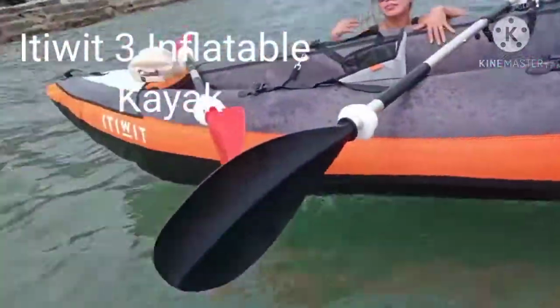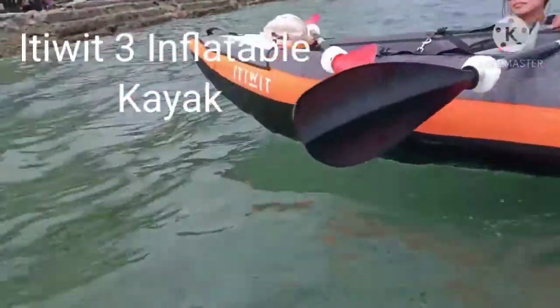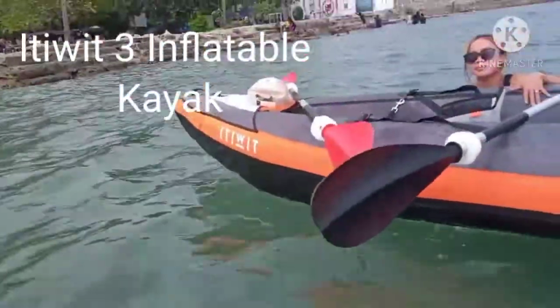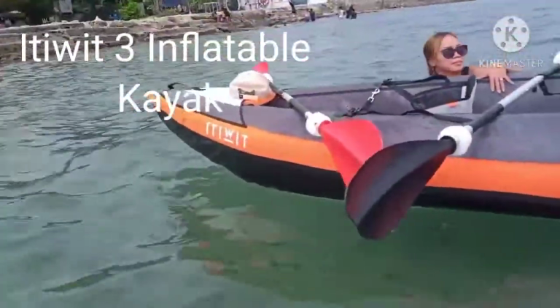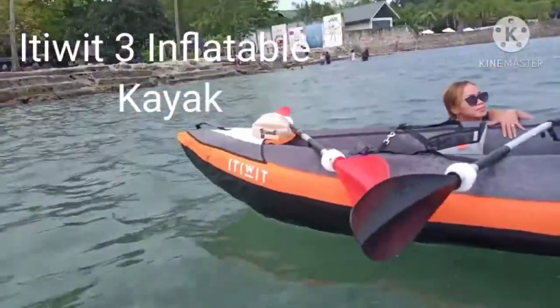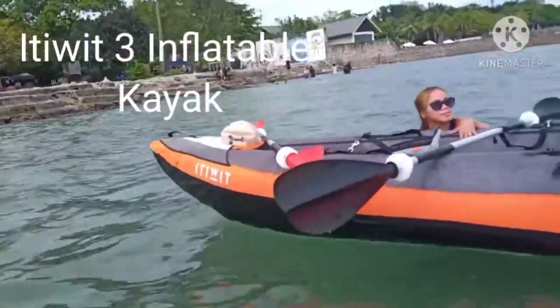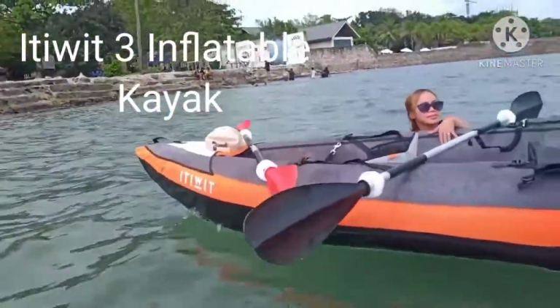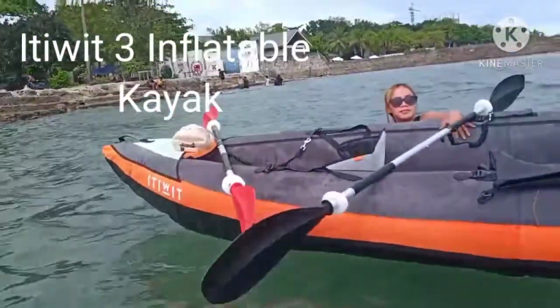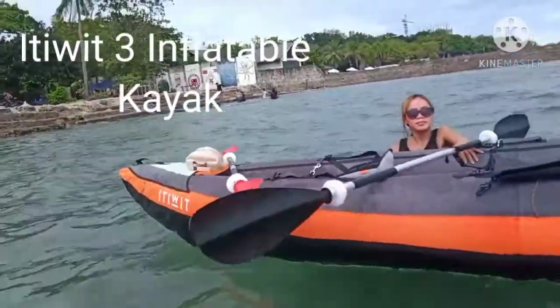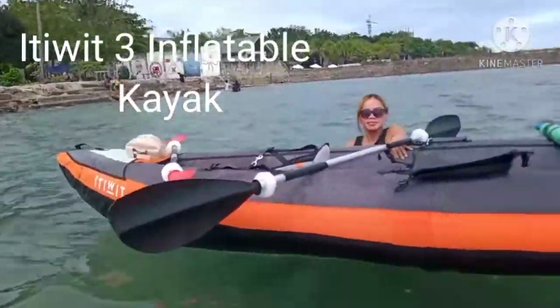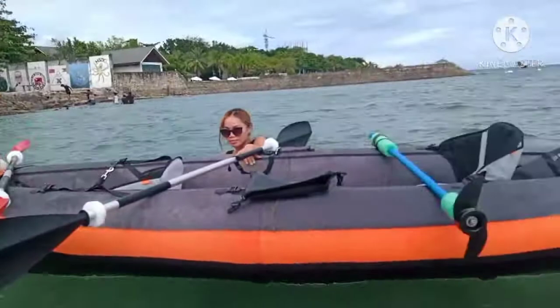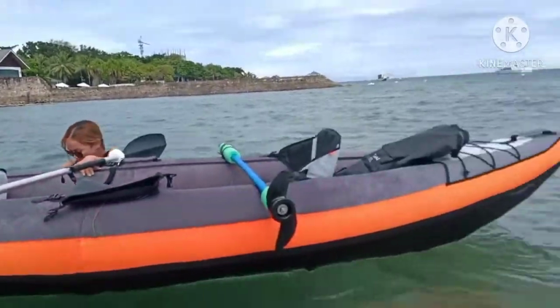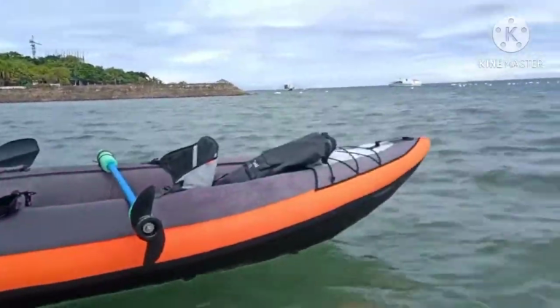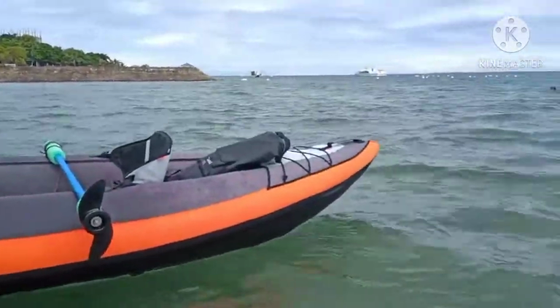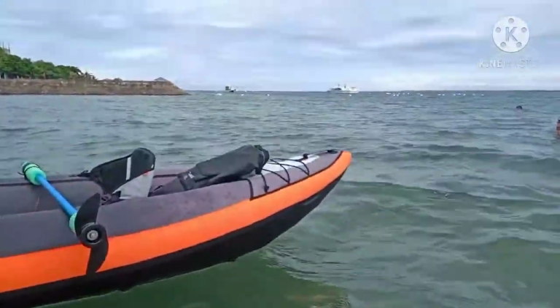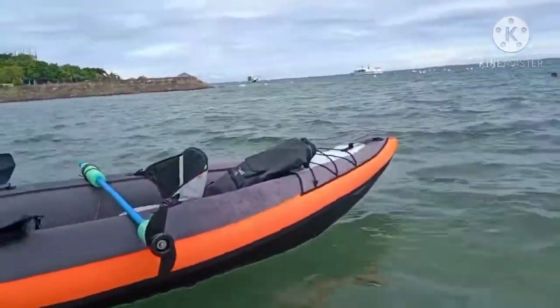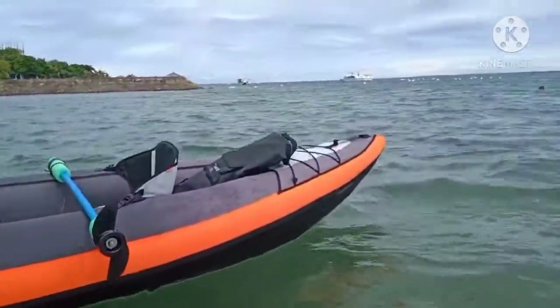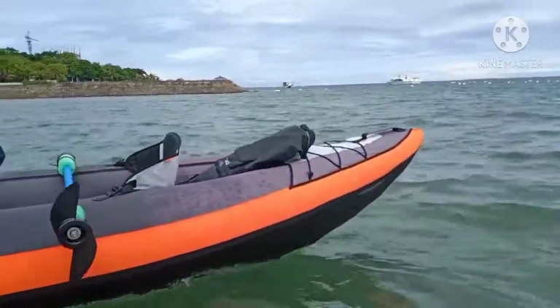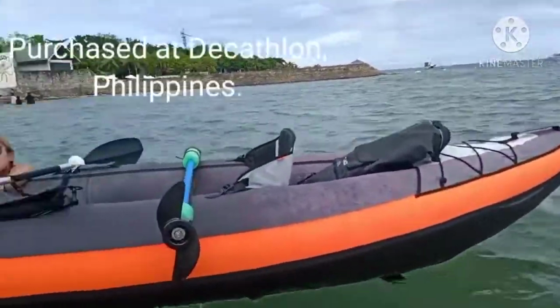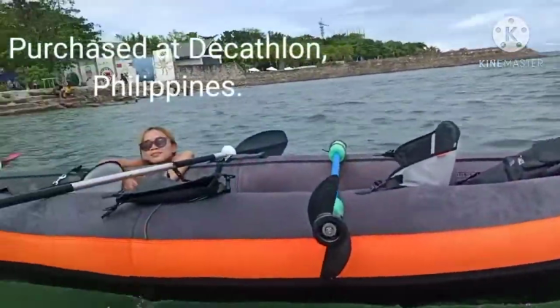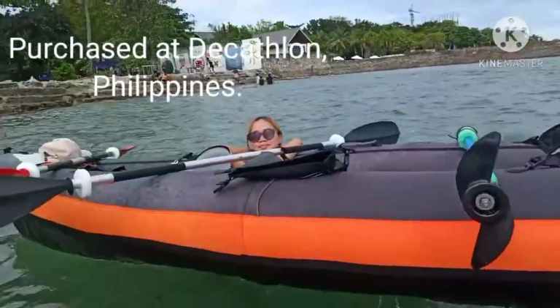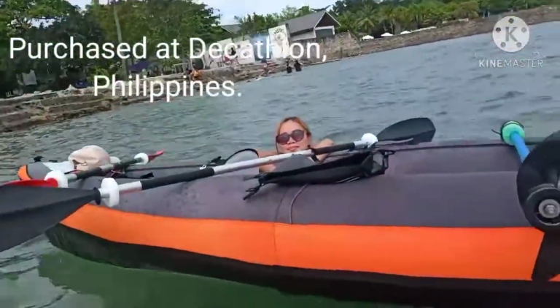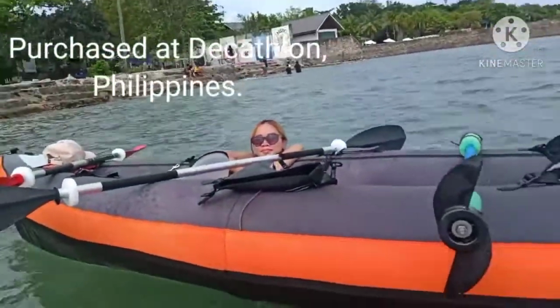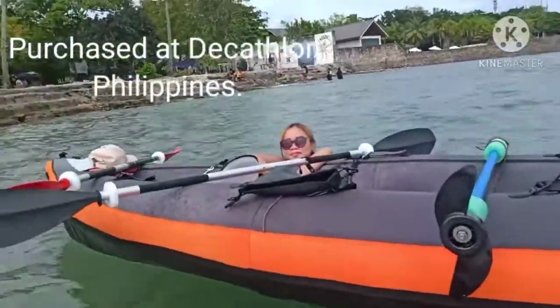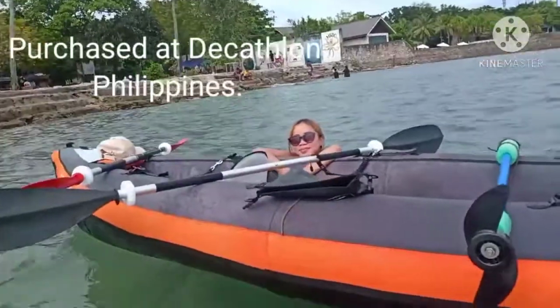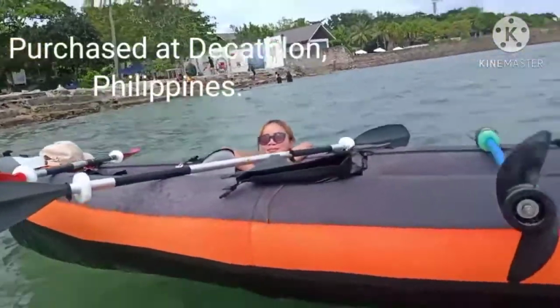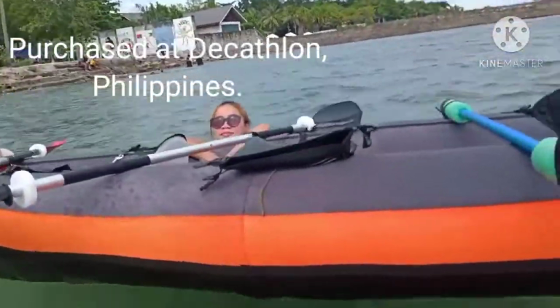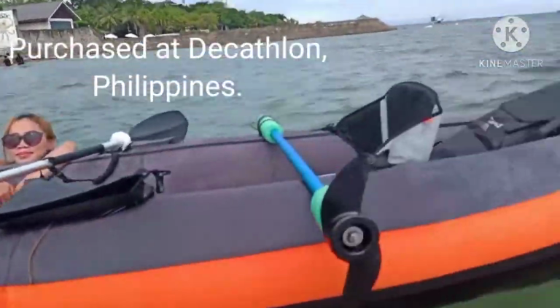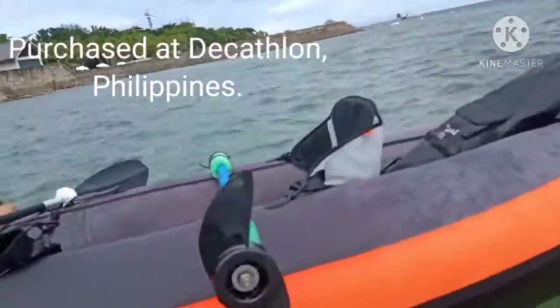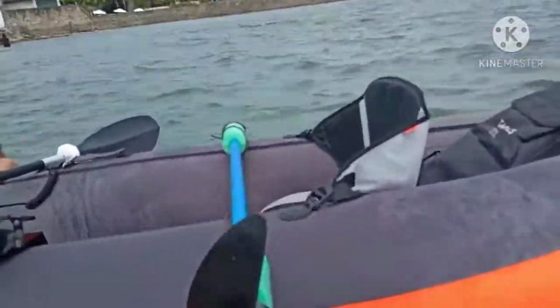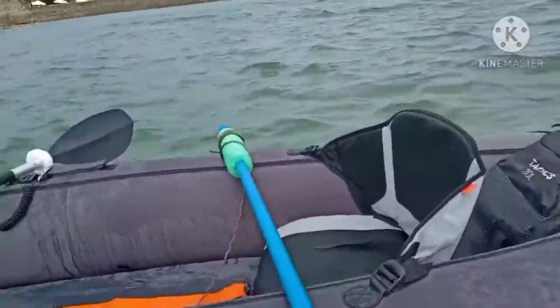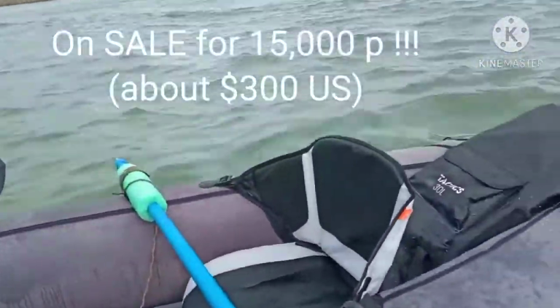Here's our new Itiwit 3 inflatable kayak. It's good for two to three people, though more comfortable with two. If you have two adults it's more comfortable, but you can probably put a small child in the middle. We just rigged this up for two seats.